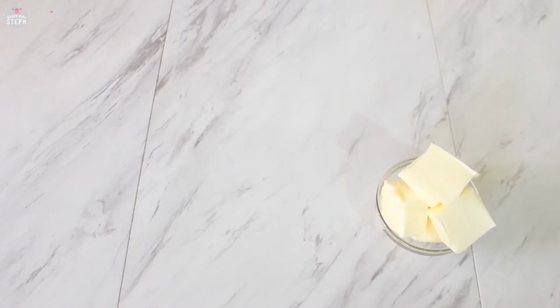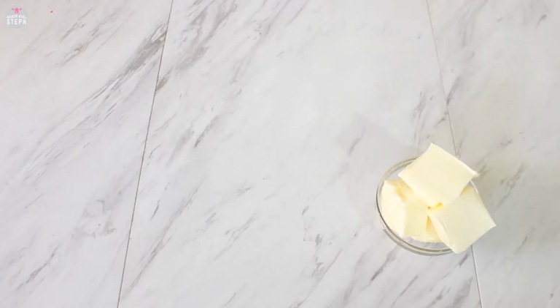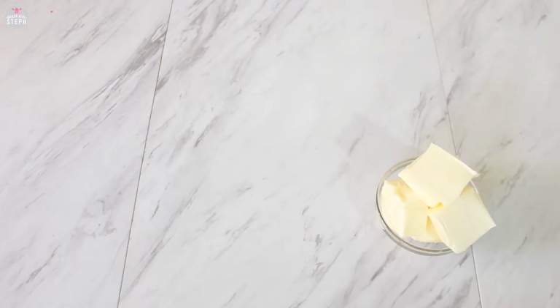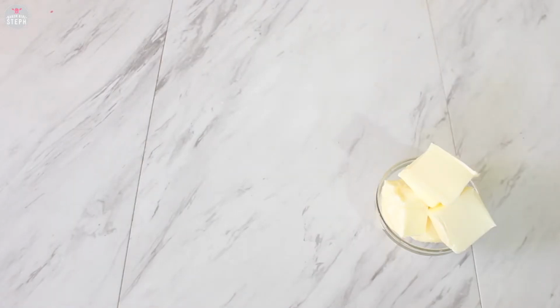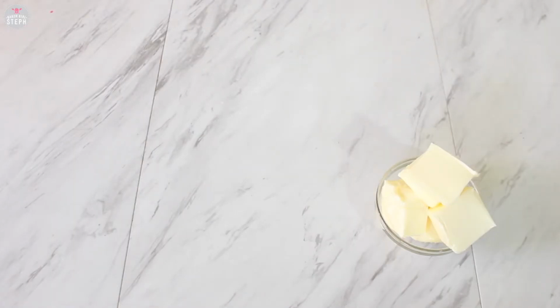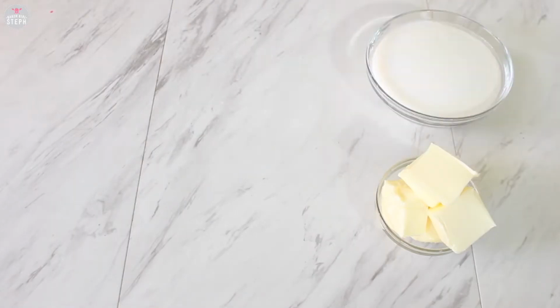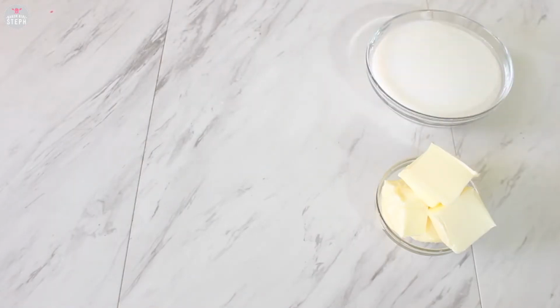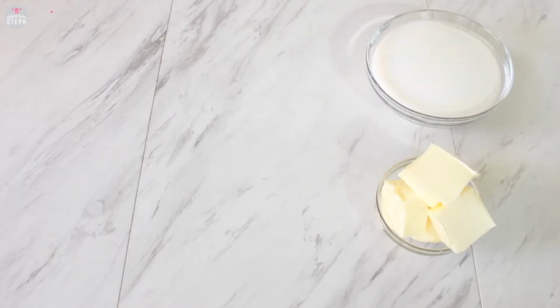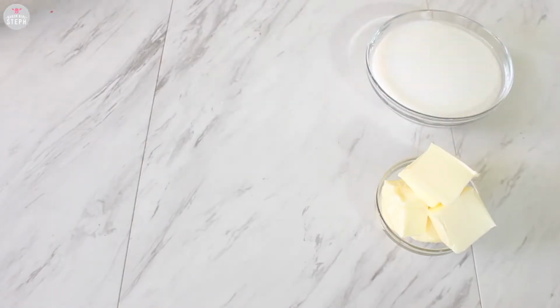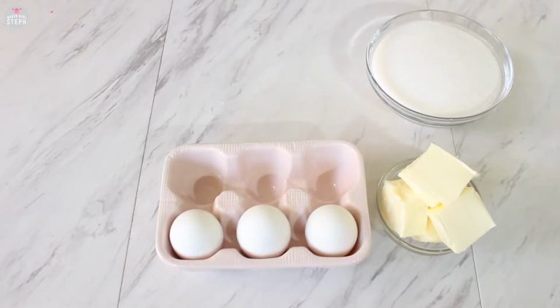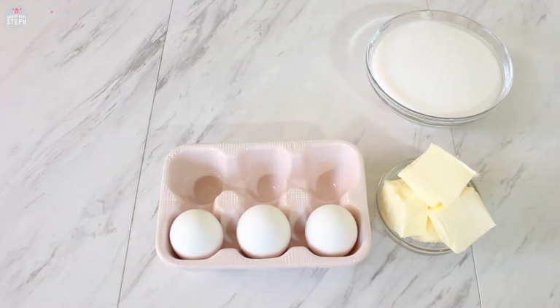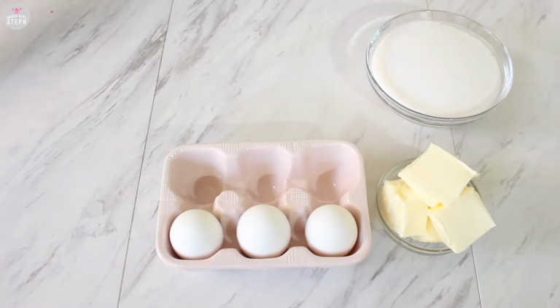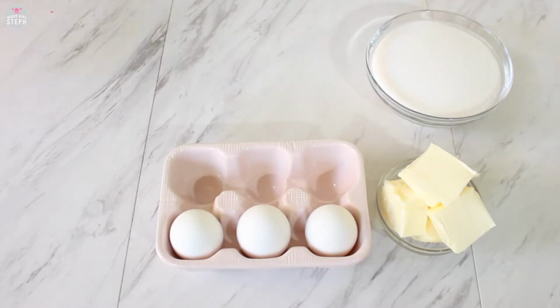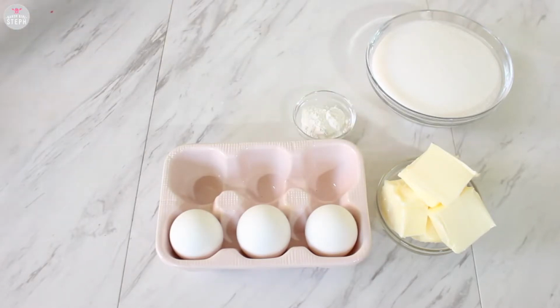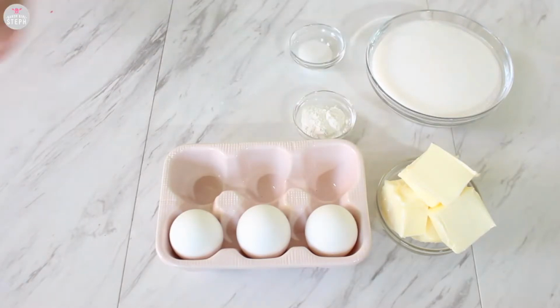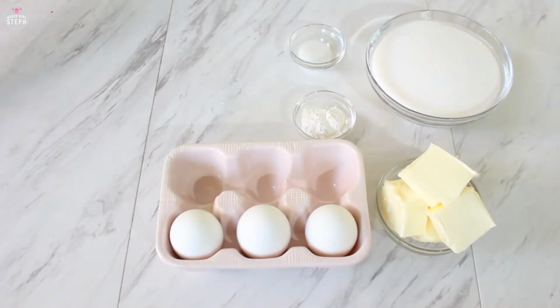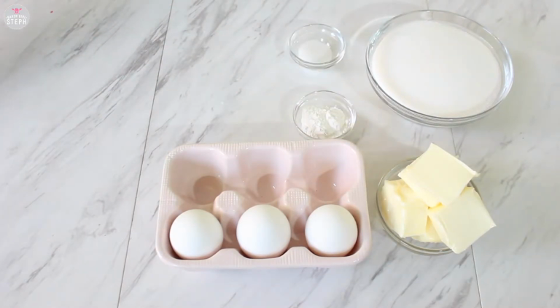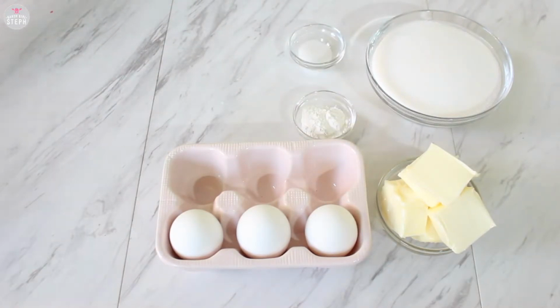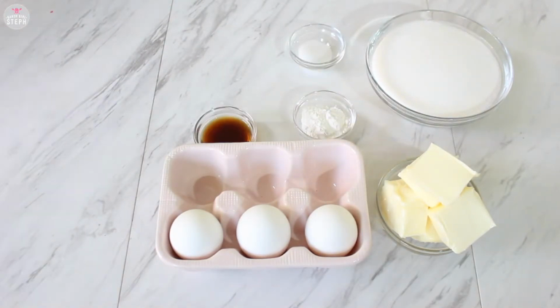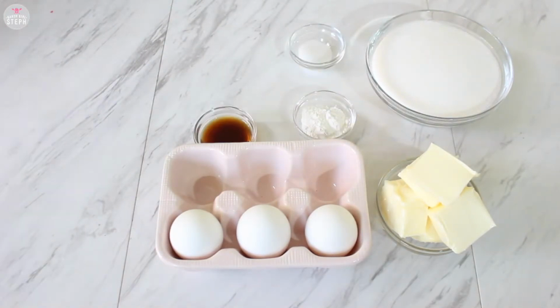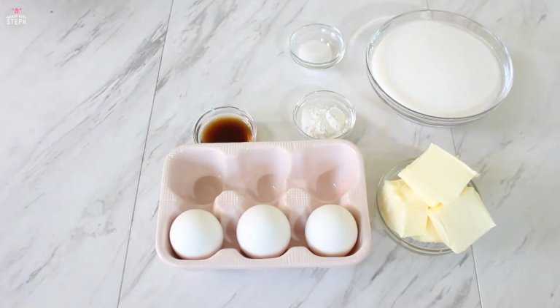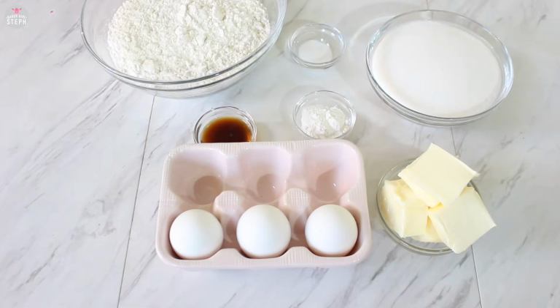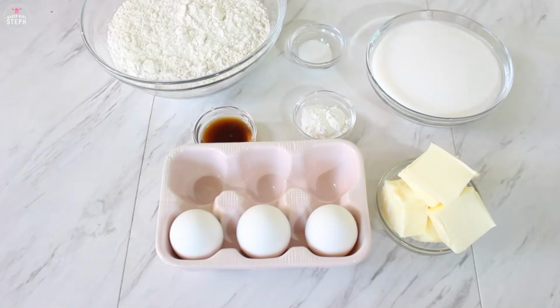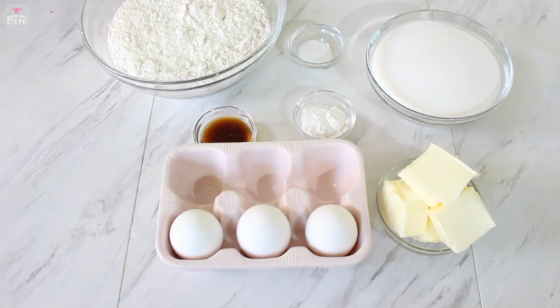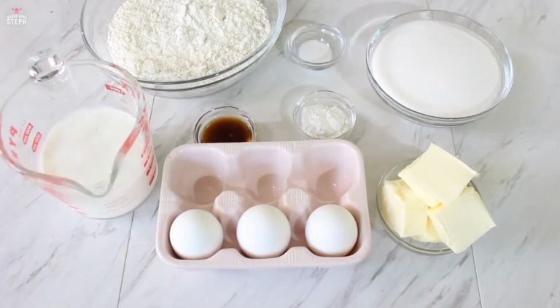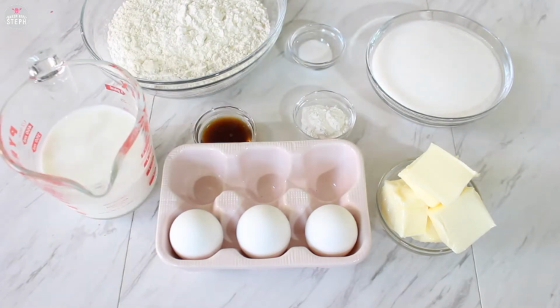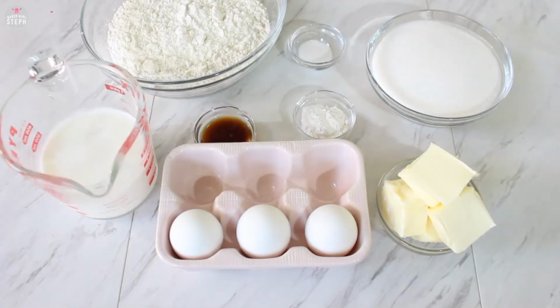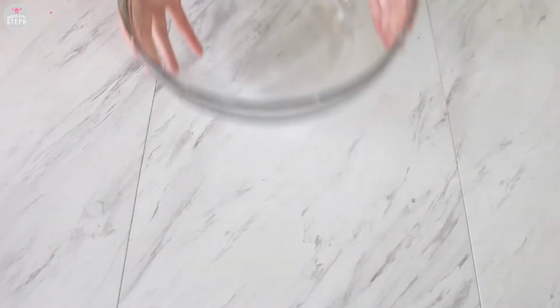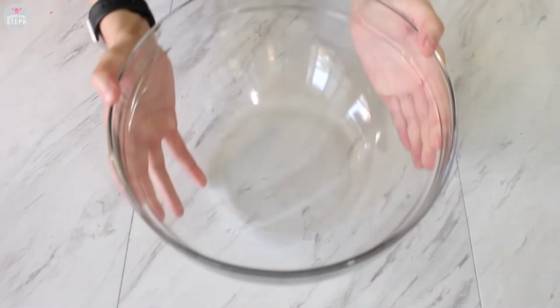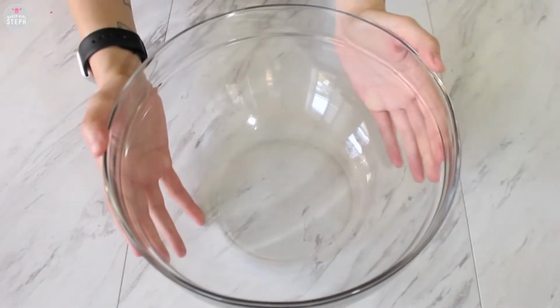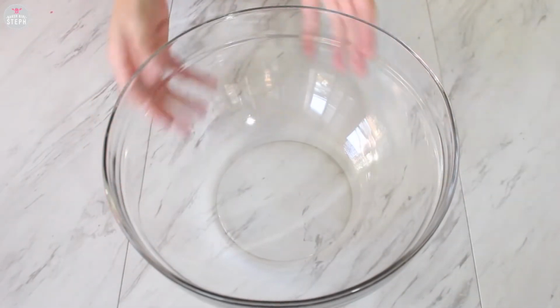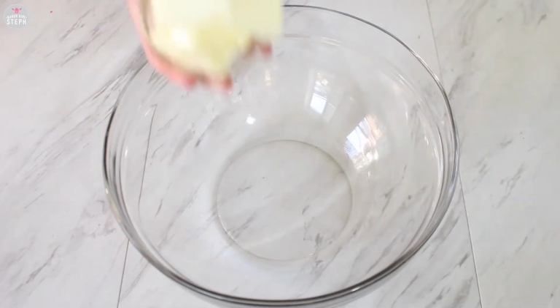The ingredients we're going to need are six ounces of butter, one and a half cups of sugar, three eggs at room temperature, two and a half teaspoons of baking powder, one and a half teaspoons of vanilla extract, half teaspoon of salt, two and a half cups of flour, and one and a quarter cup of milk.